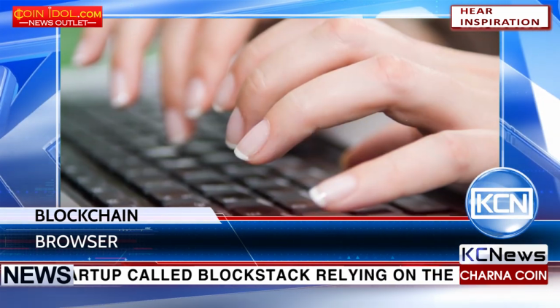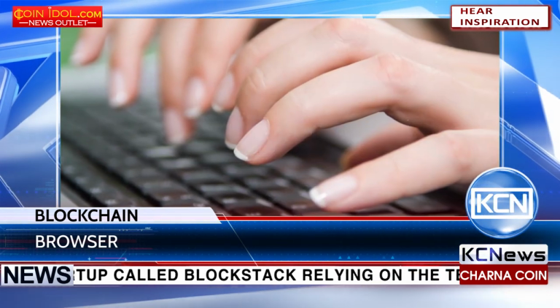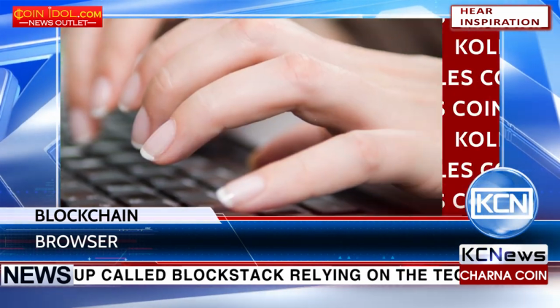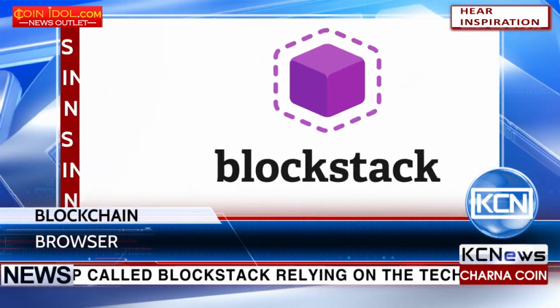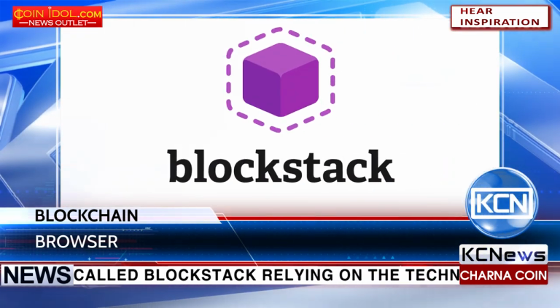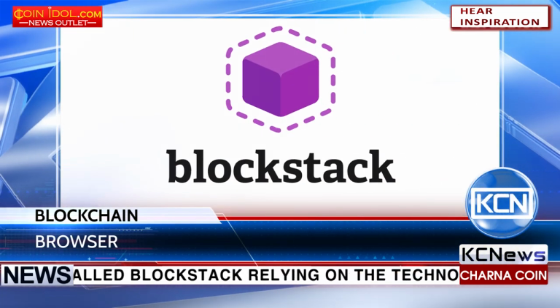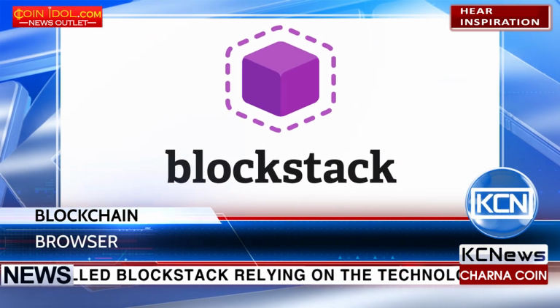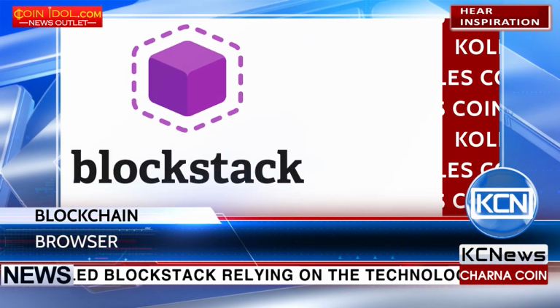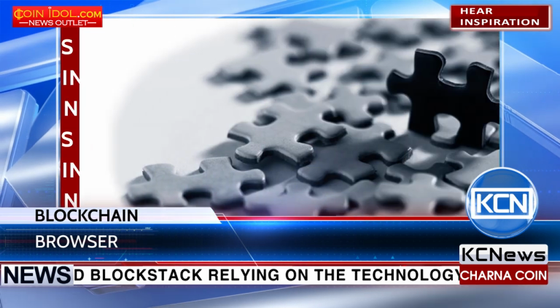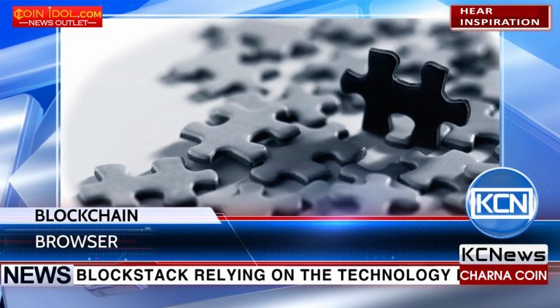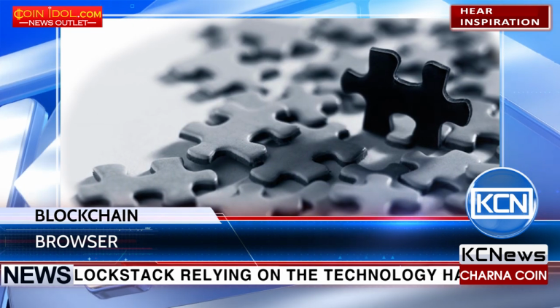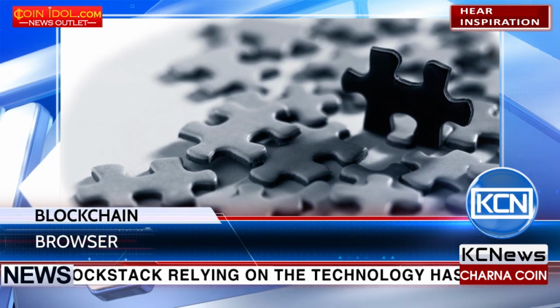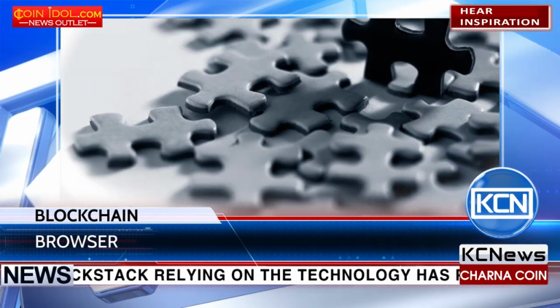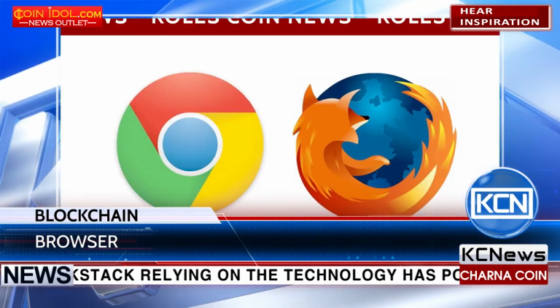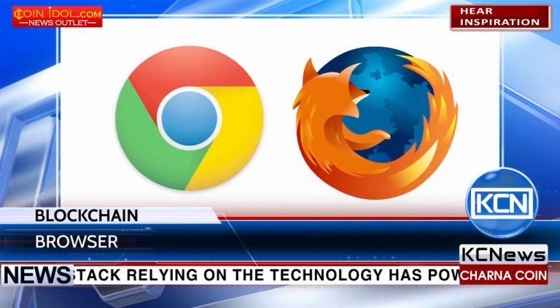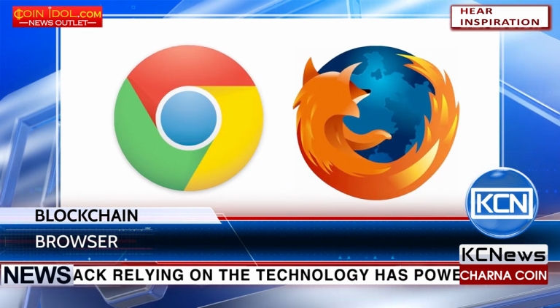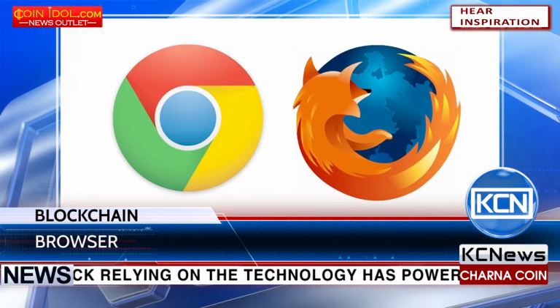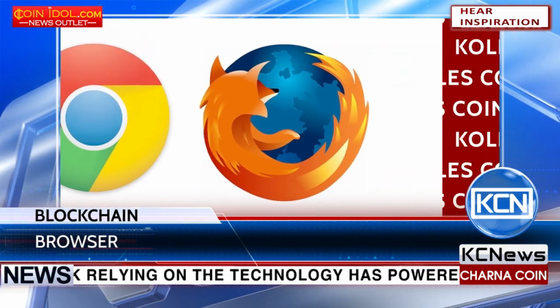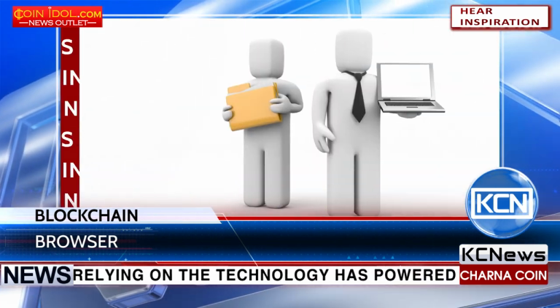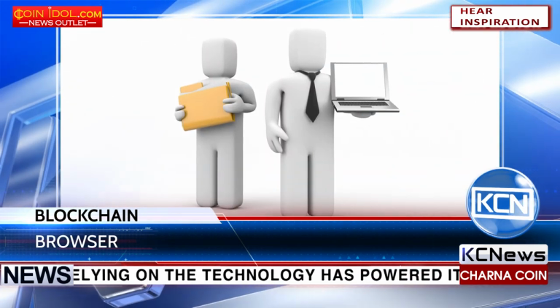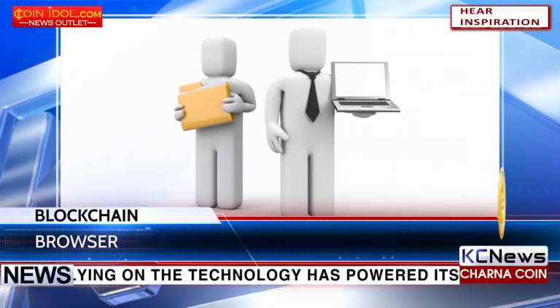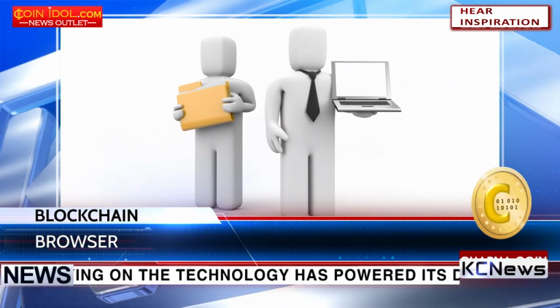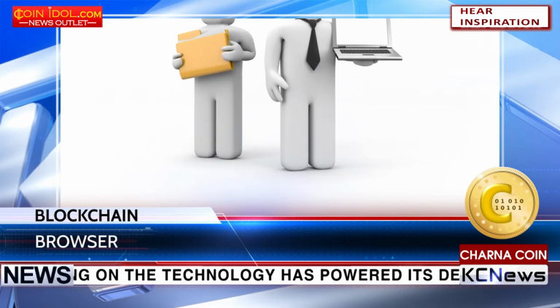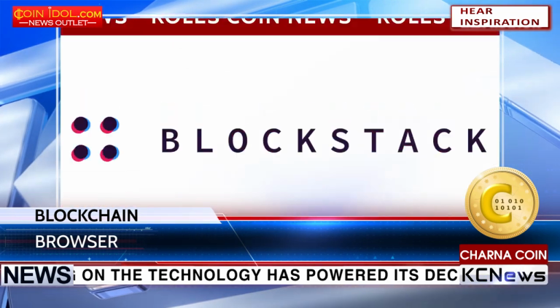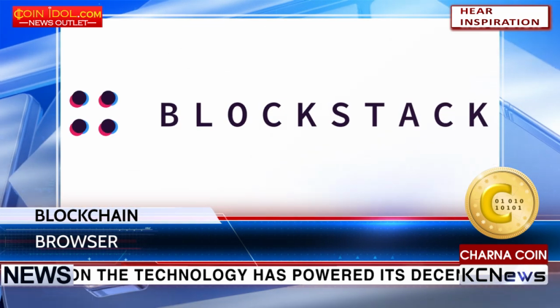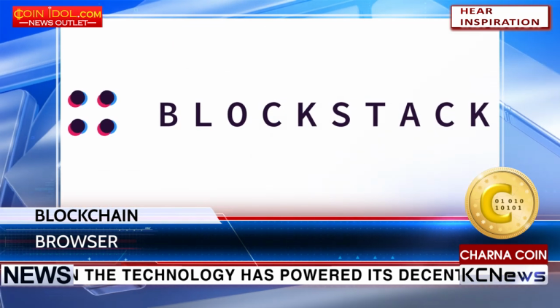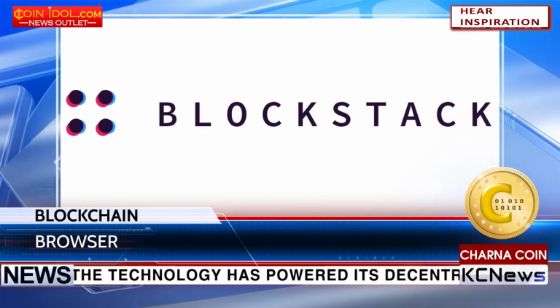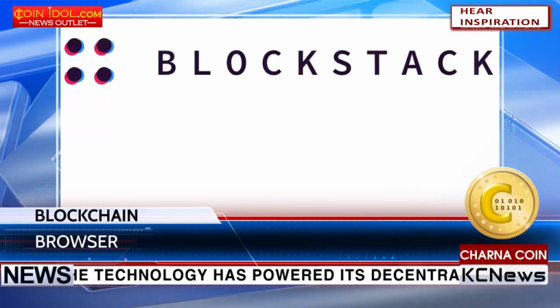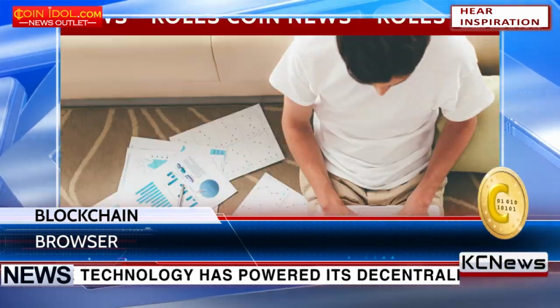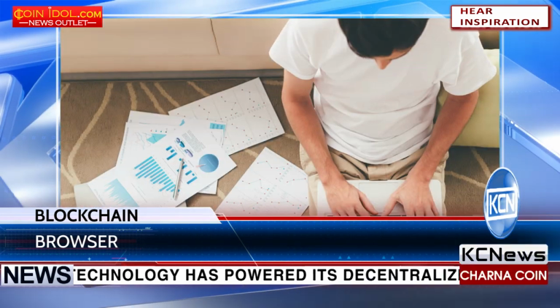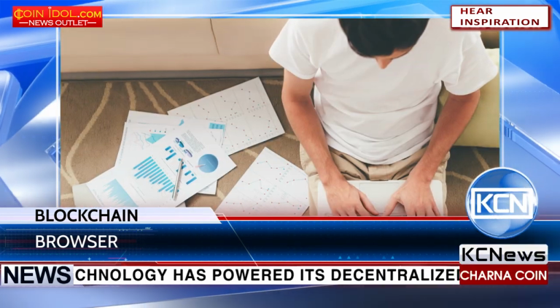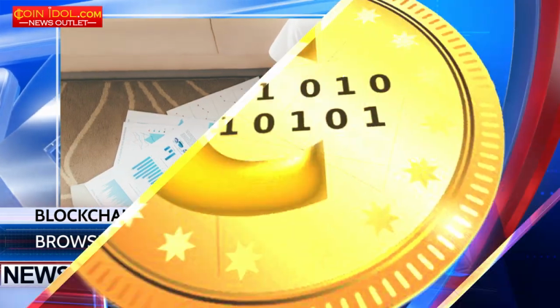Blockstack is actually a browser add-on, so users can load it on Chrome or Firefox. Currently, it's attractive mostly for developers. Blockstack plans to release a user-friendly version in six months.